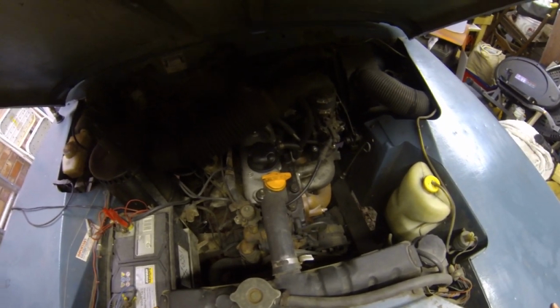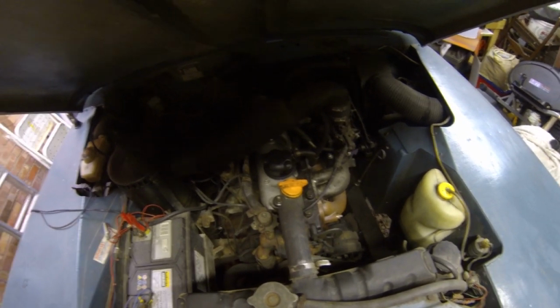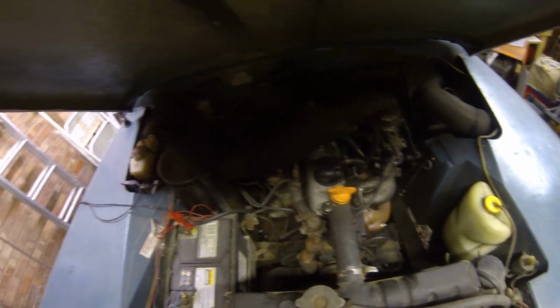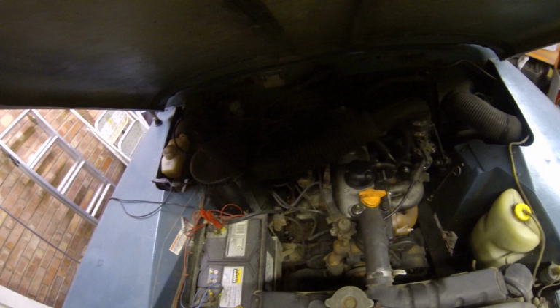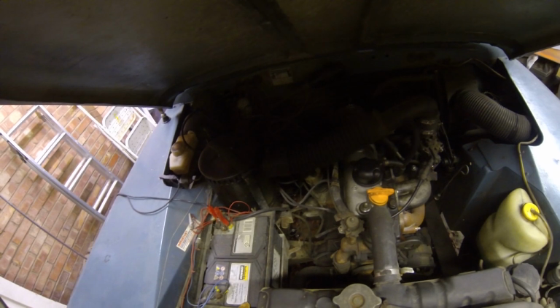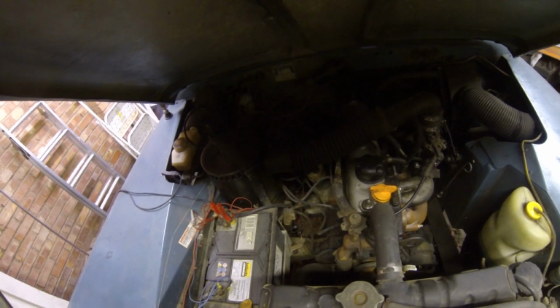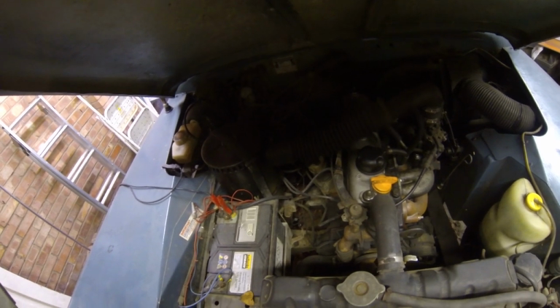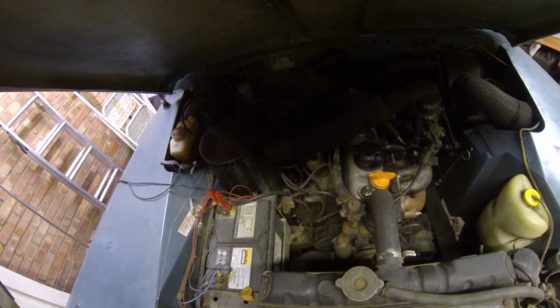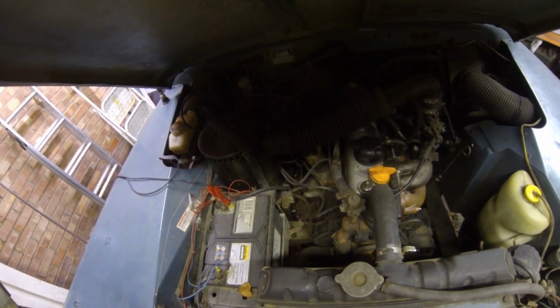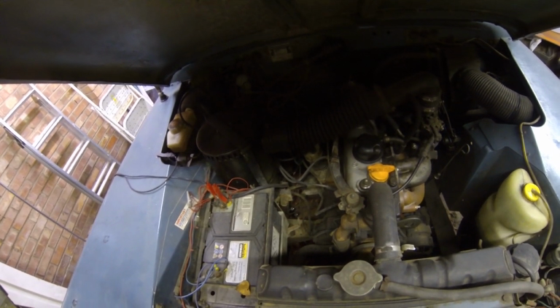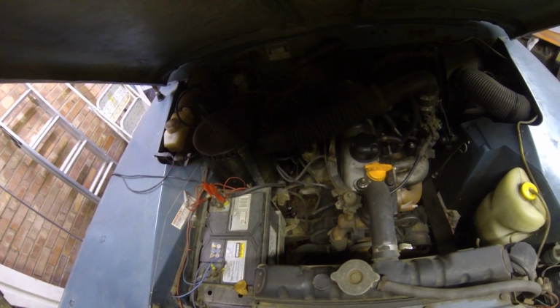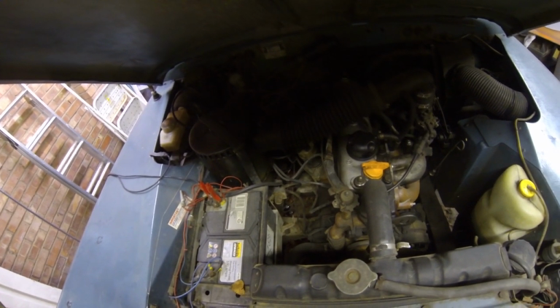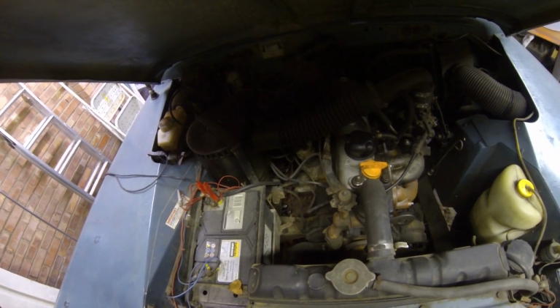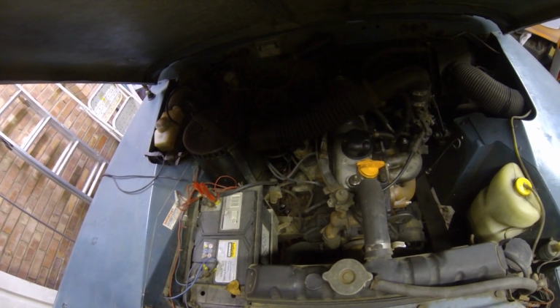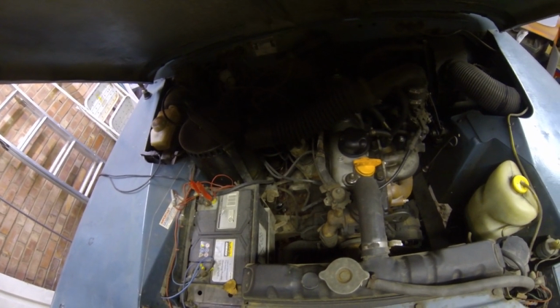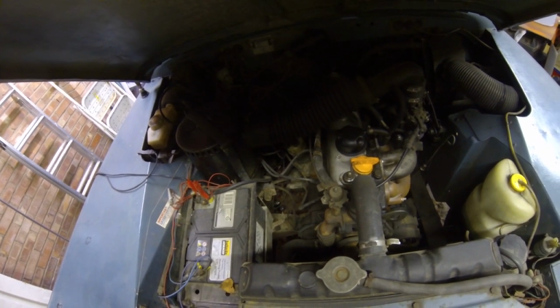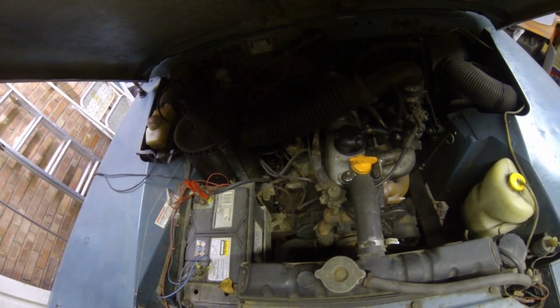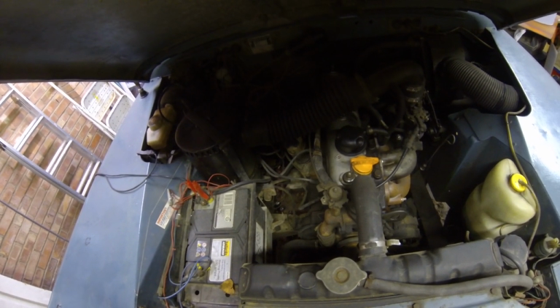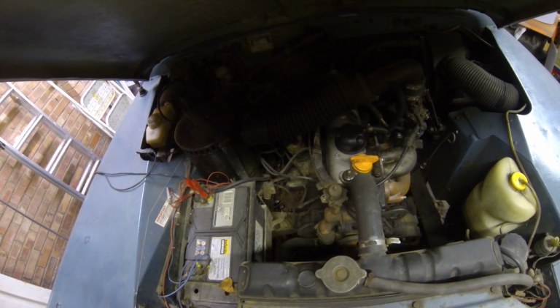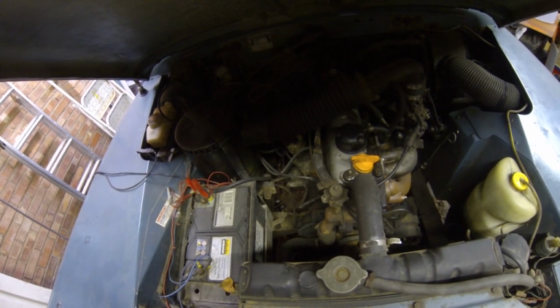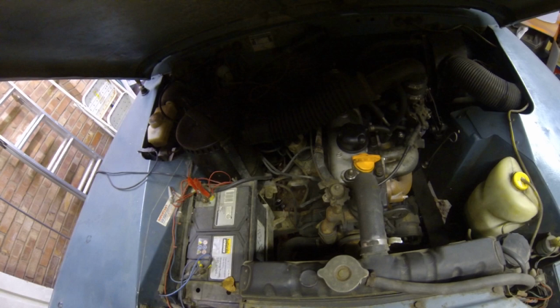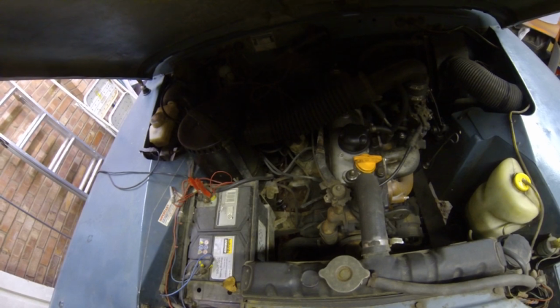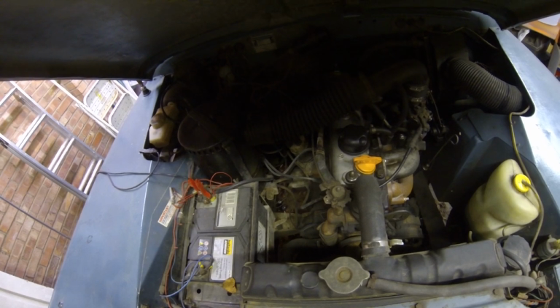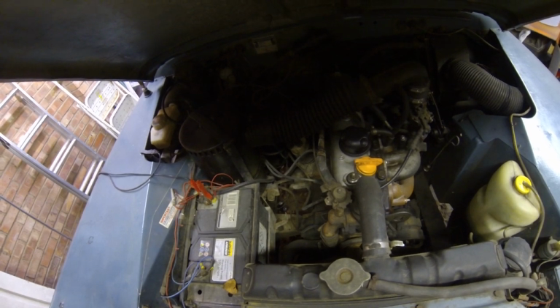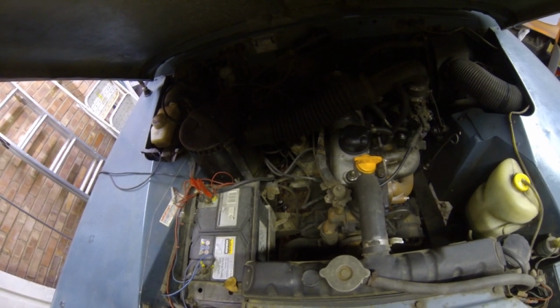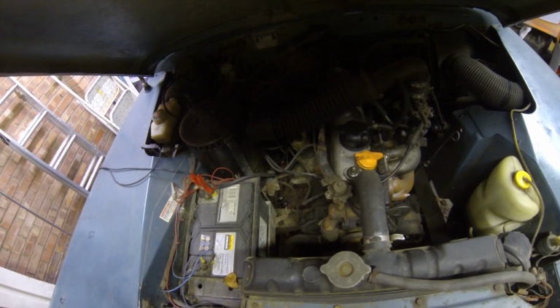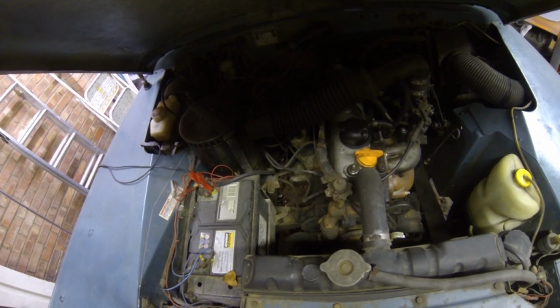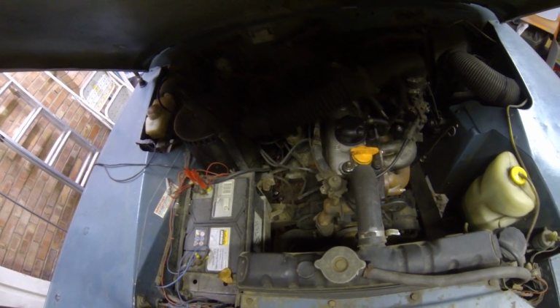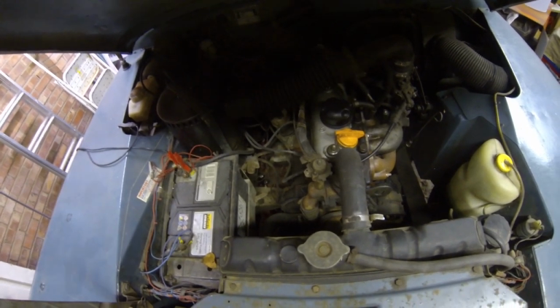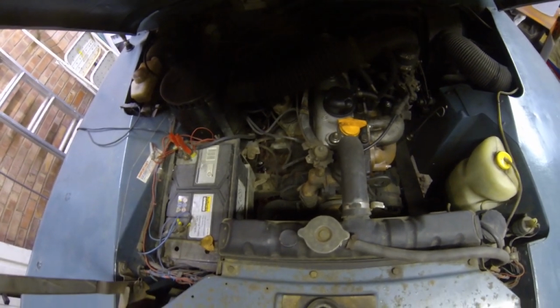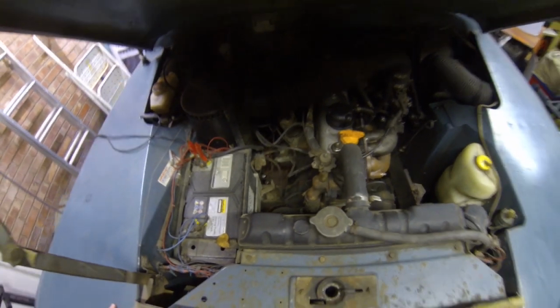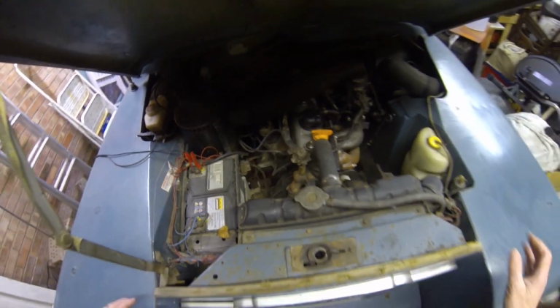So you can hear that beautiful 2.25 litre petrol humming like a hummingbird. Anyway, that's it for now — please check out my blog on talkcars.com and I'll speak to you again soon.